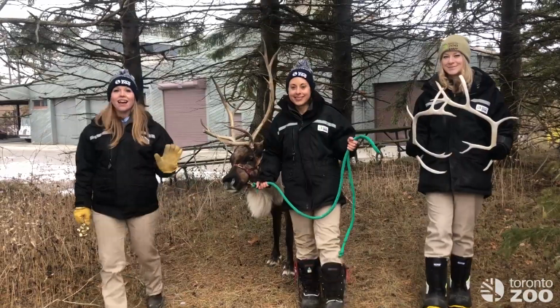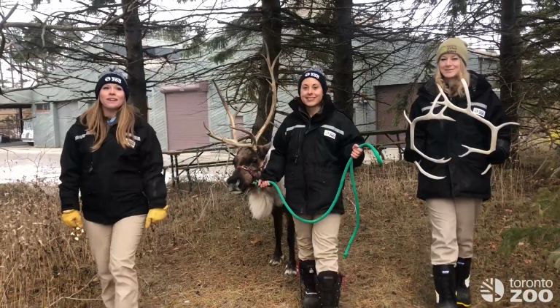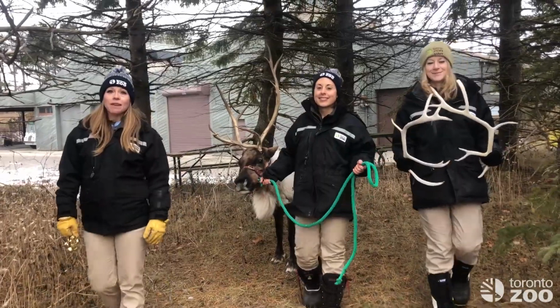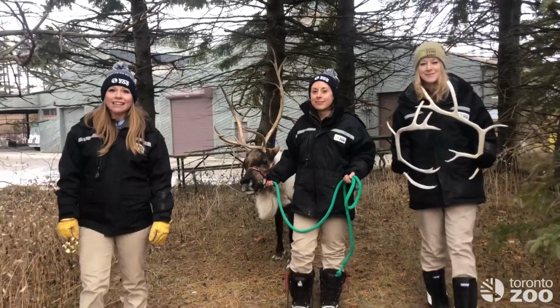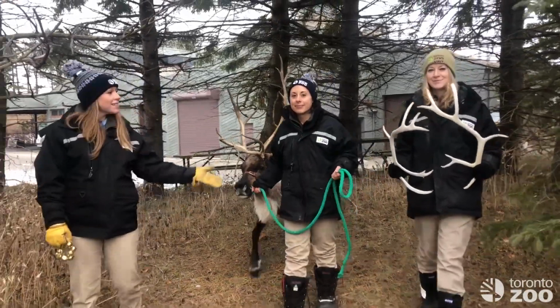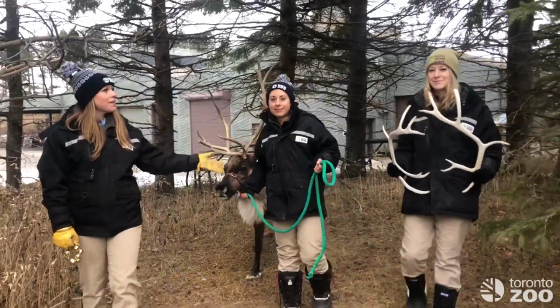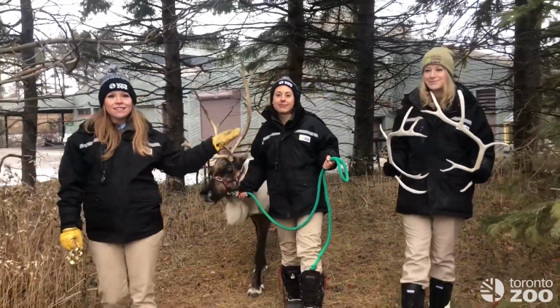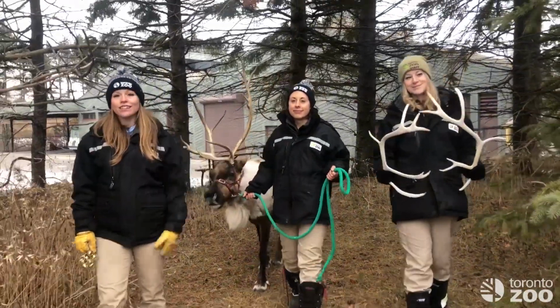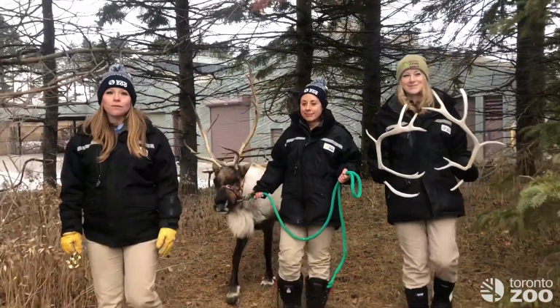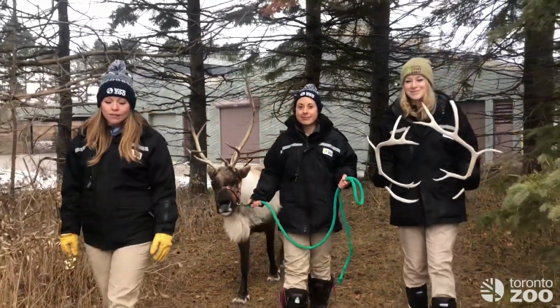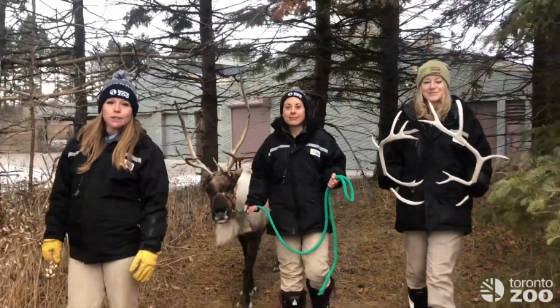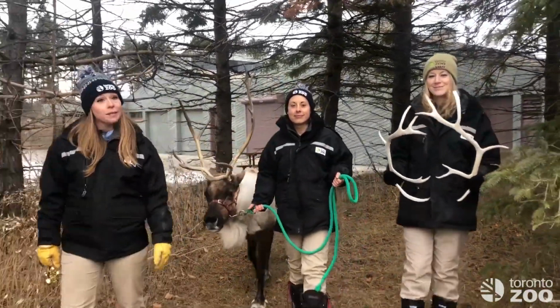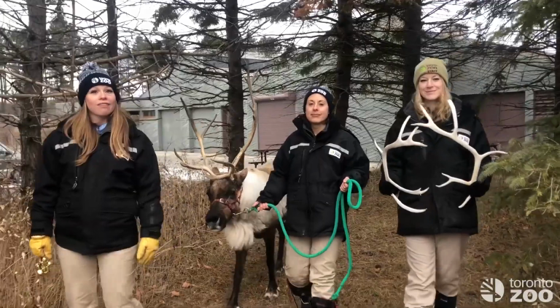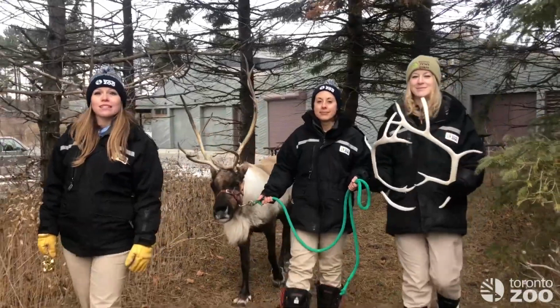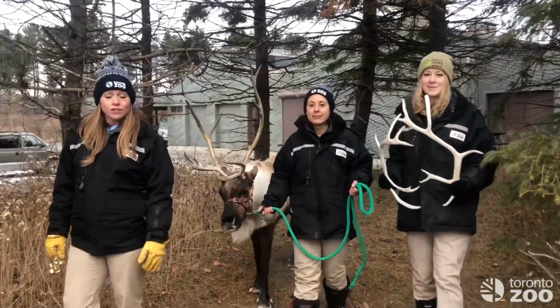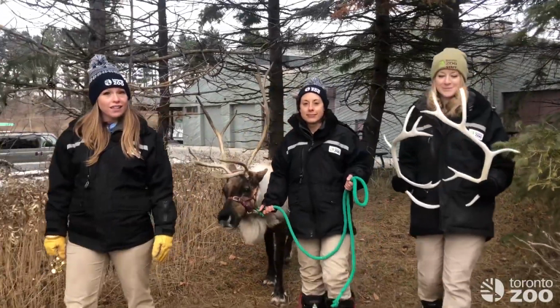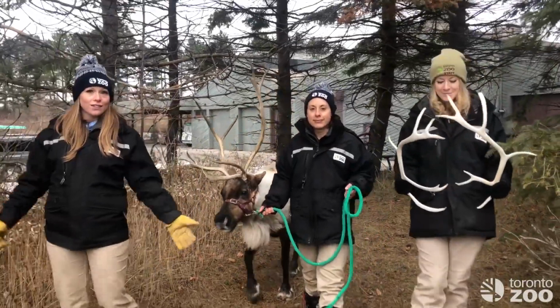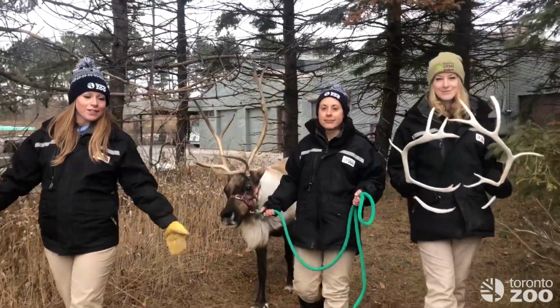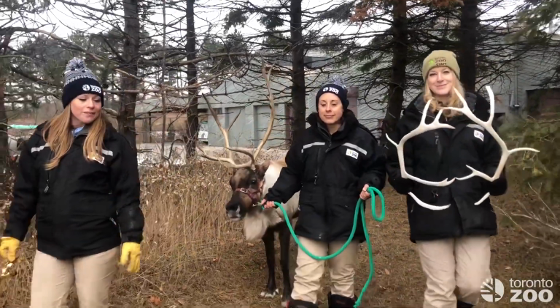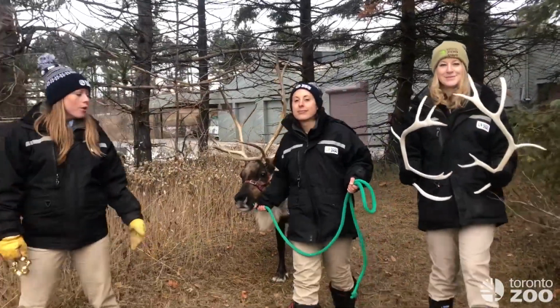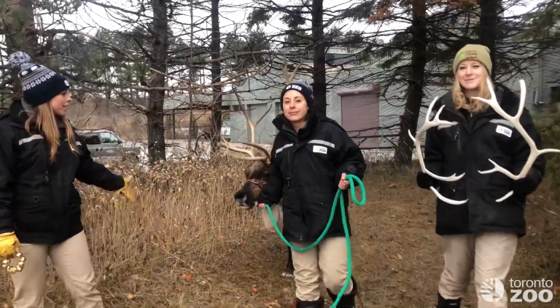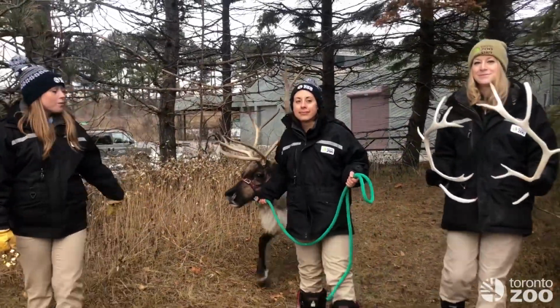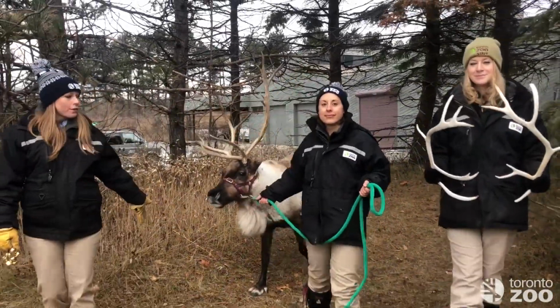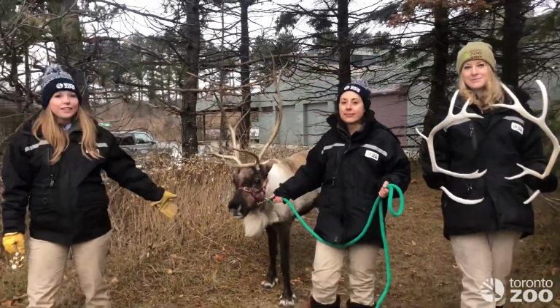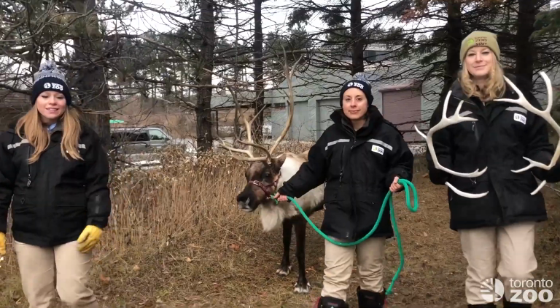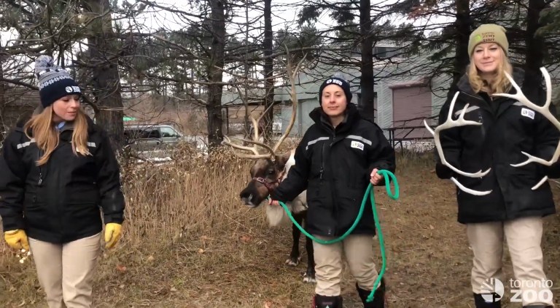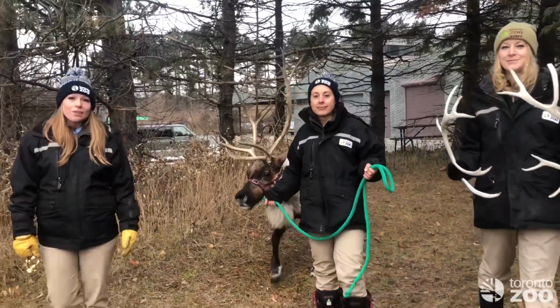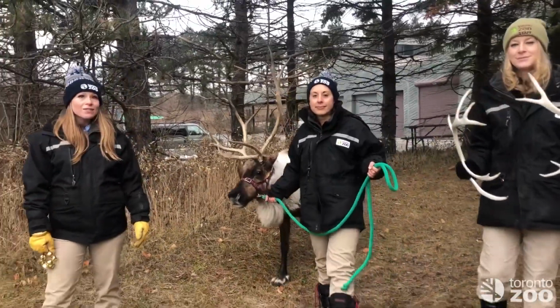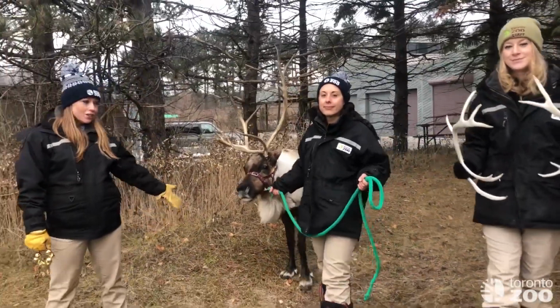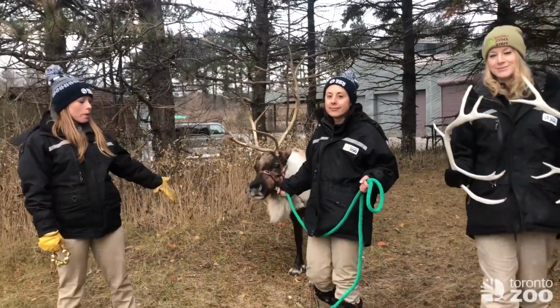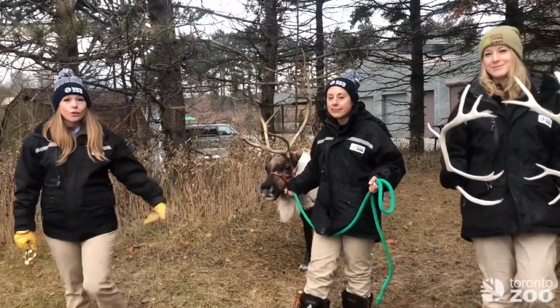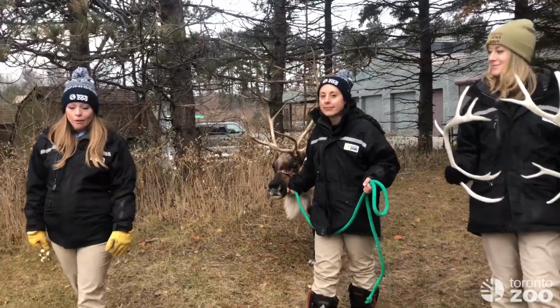Hi everyone, I'm Ali, this is Amy, and this is Carly, and we're part of the Zookeeper team that works in the Tundra Trek here at the Toronto Zoo. We're here with one of our reindeer friends named Snowy, who's actually from the North Pole.